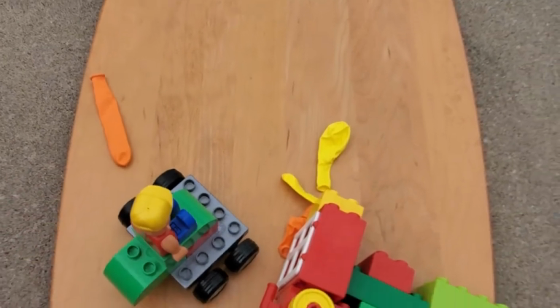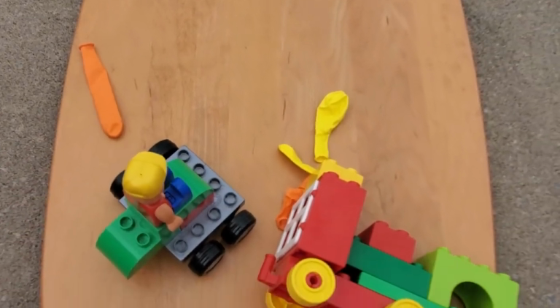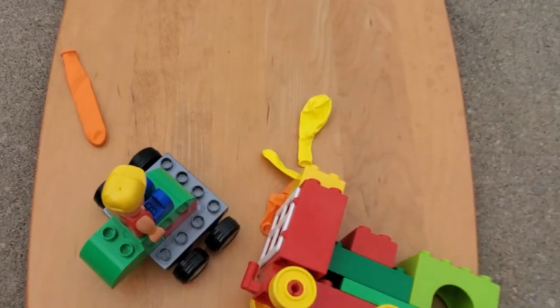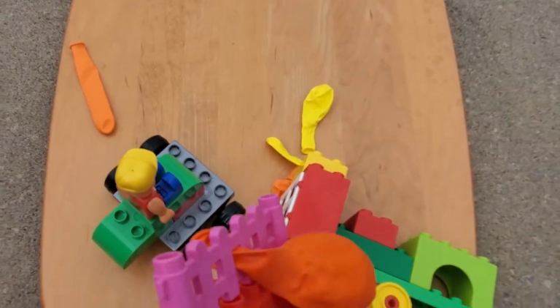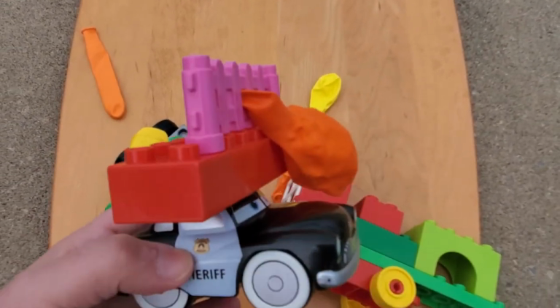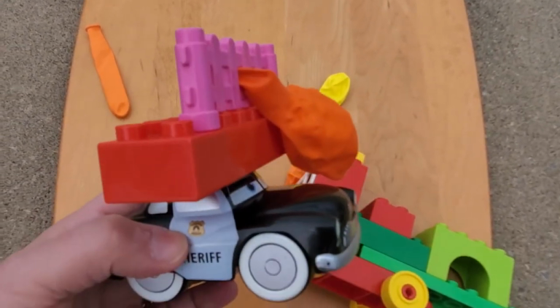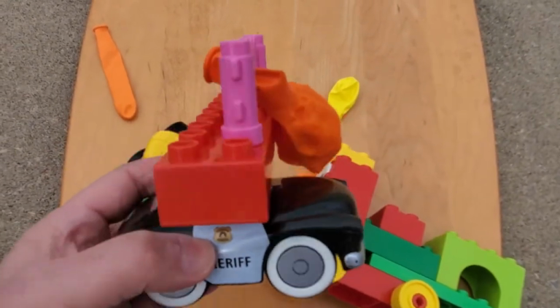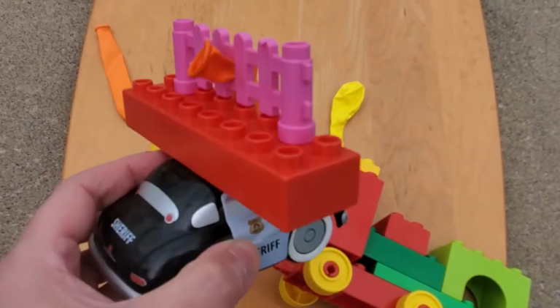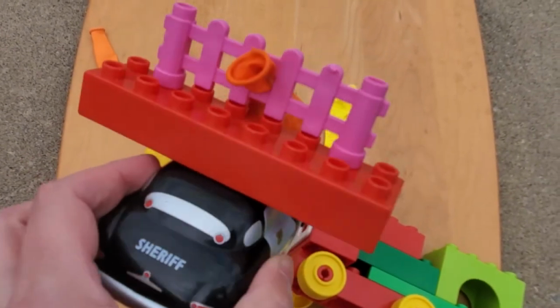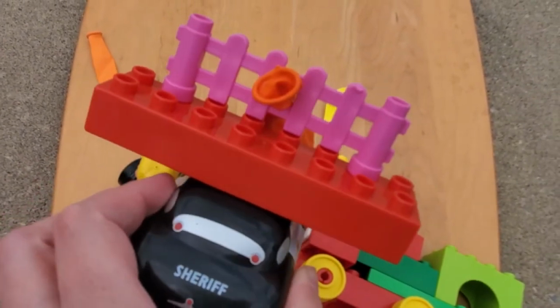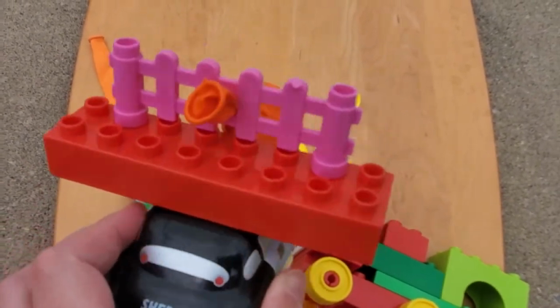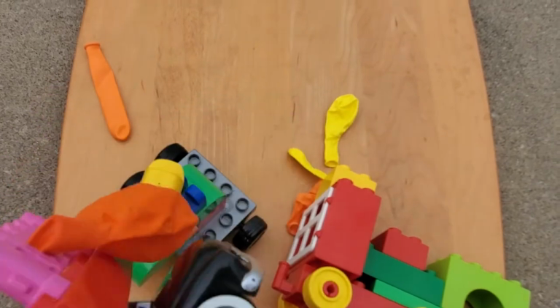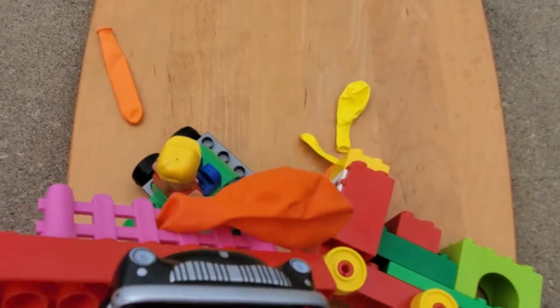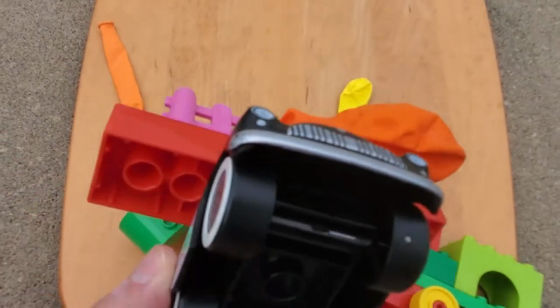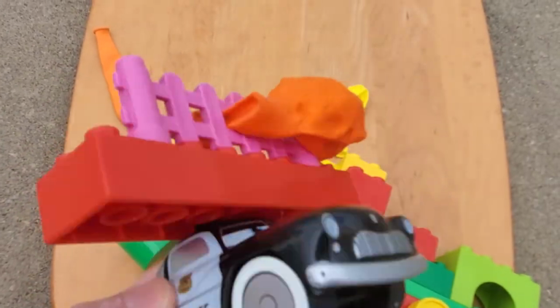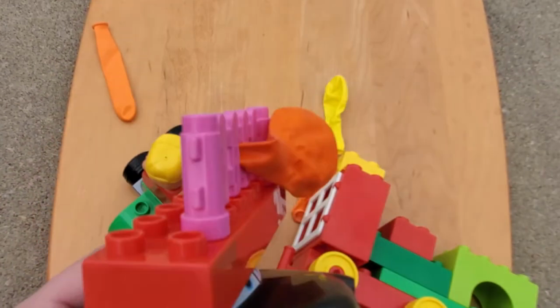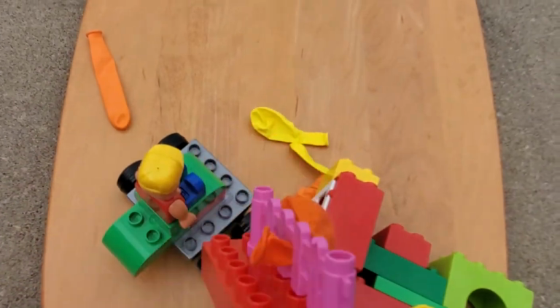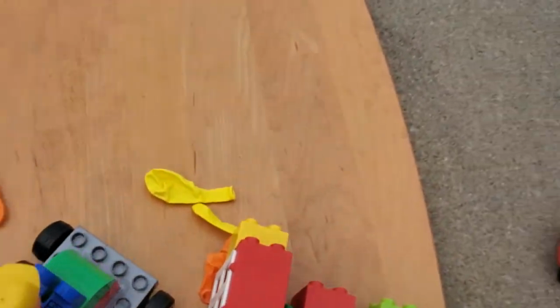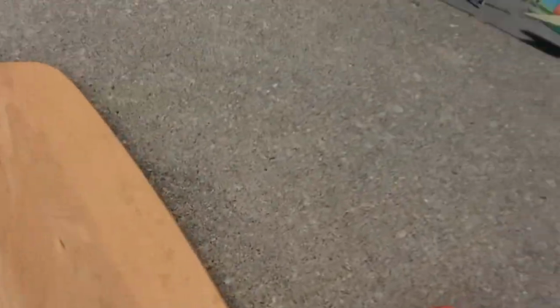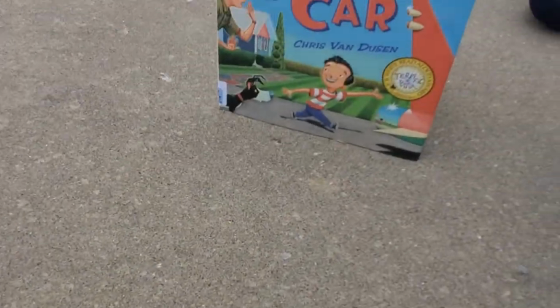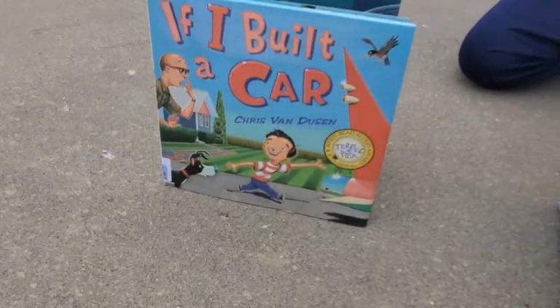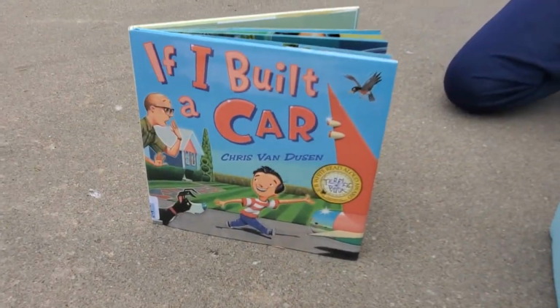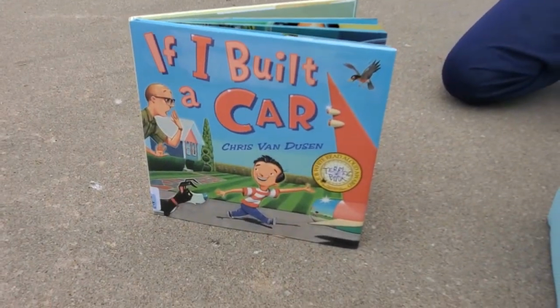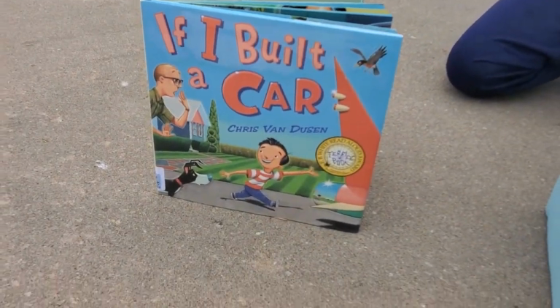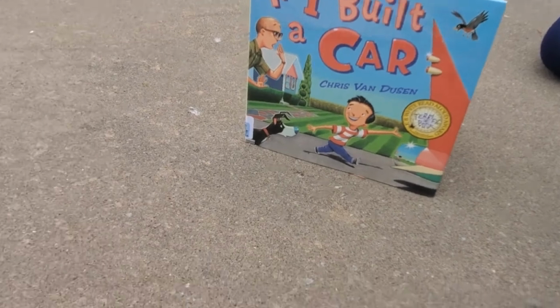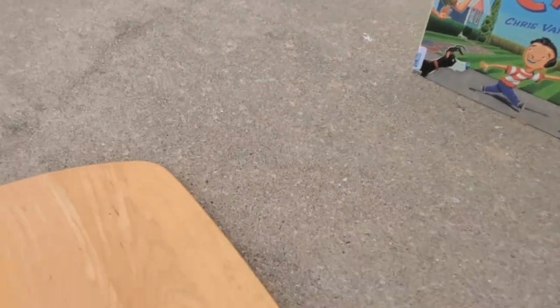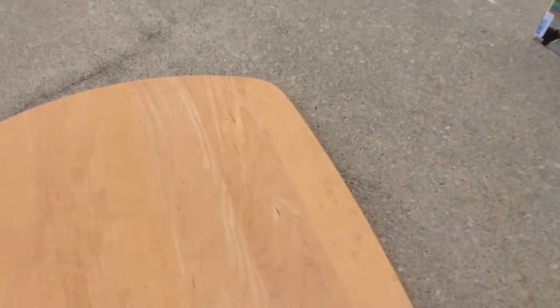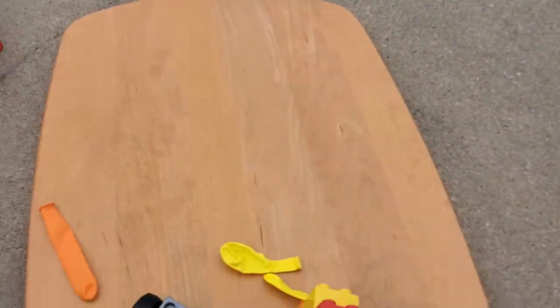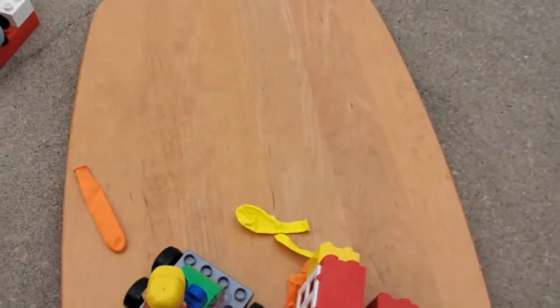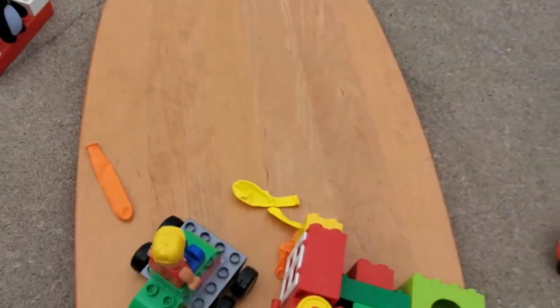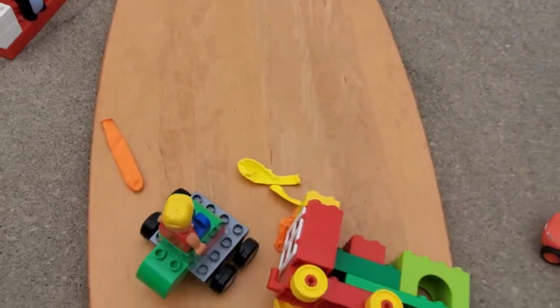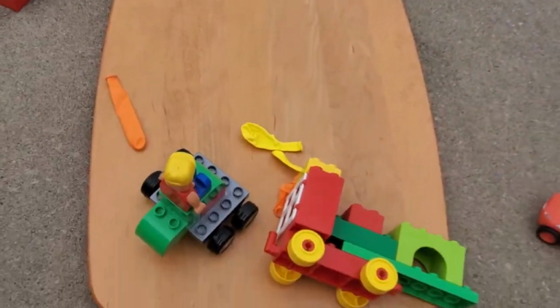The idea is that we're going to add a balloon and blow it up, and it's going to power through the car, just like in our book, 'If I Built a Car.' So let's go ahead and blow up these balloons and see how our cars do.